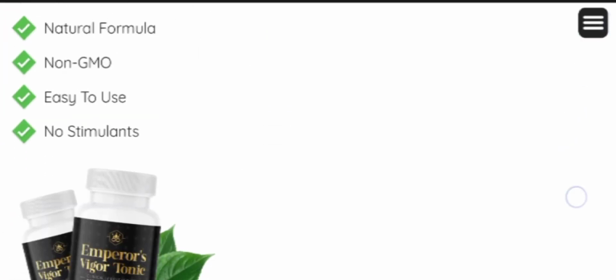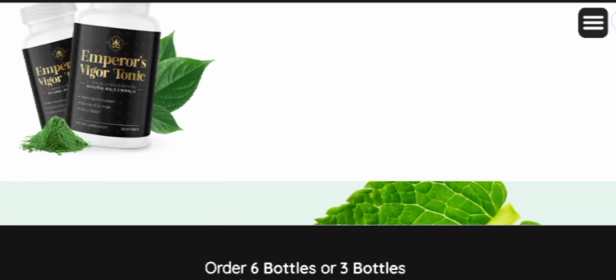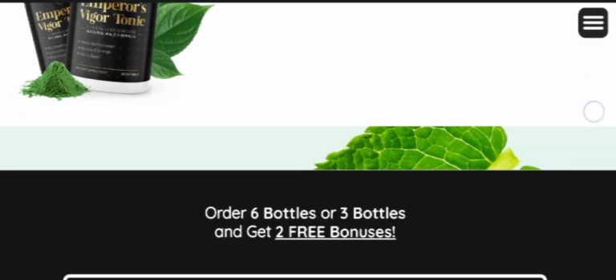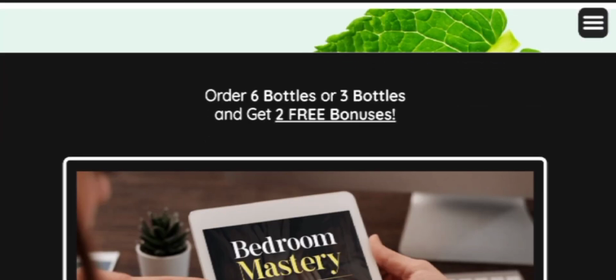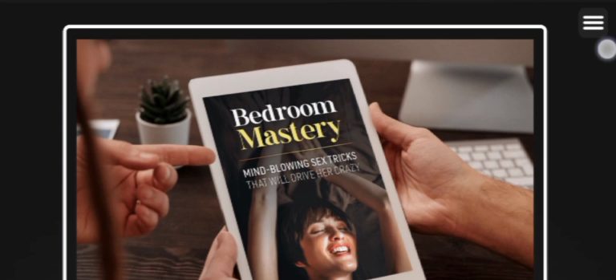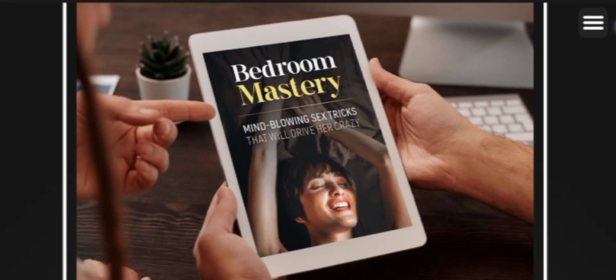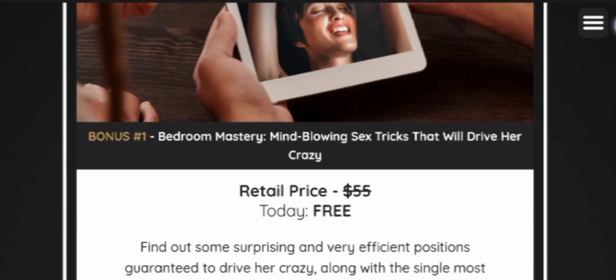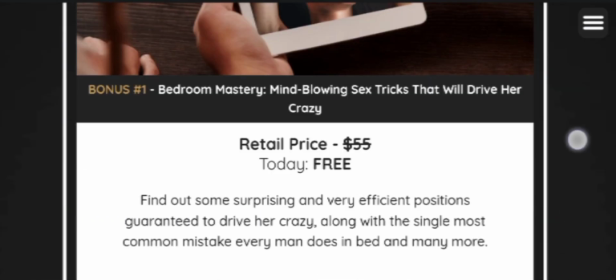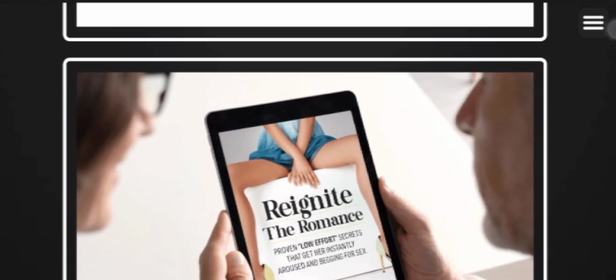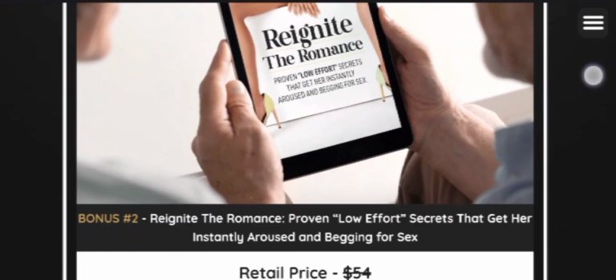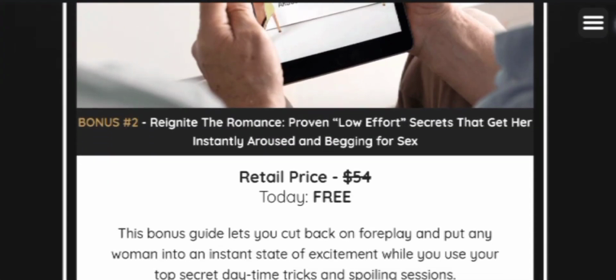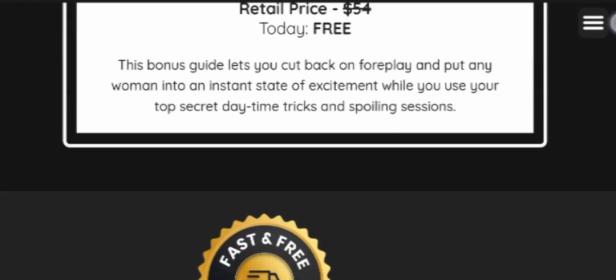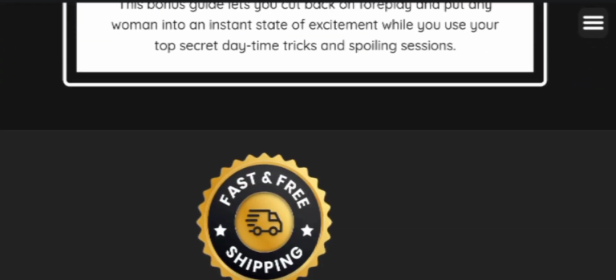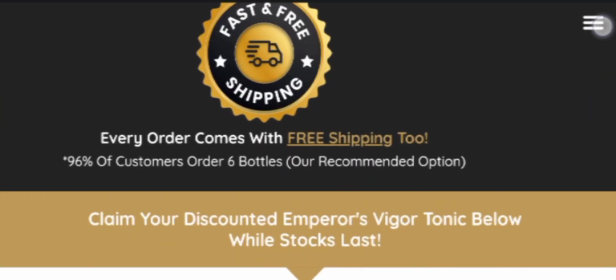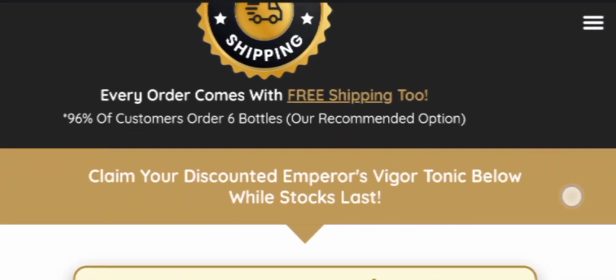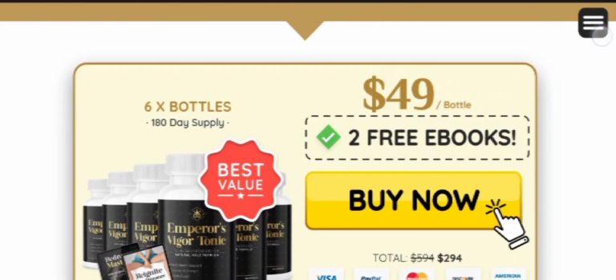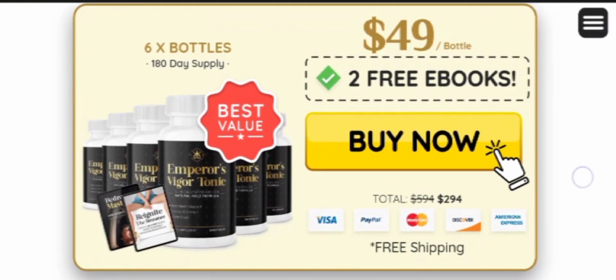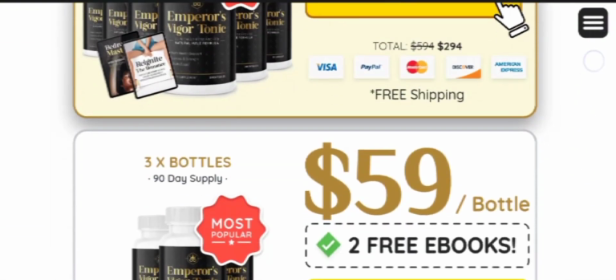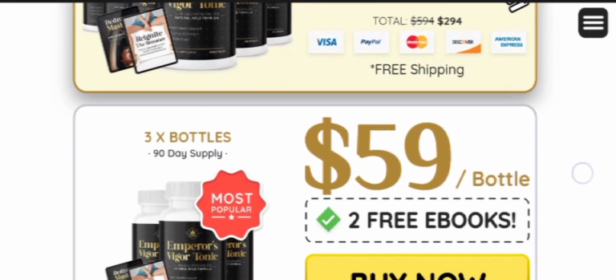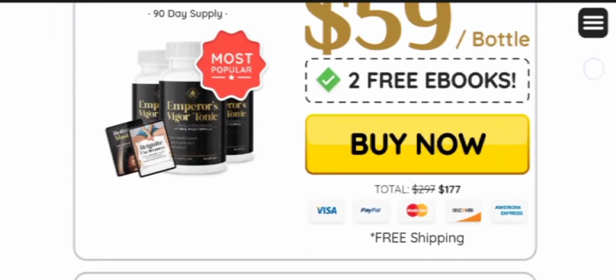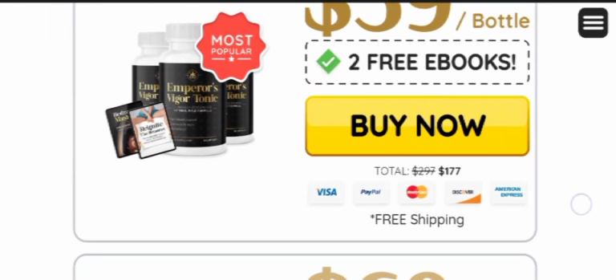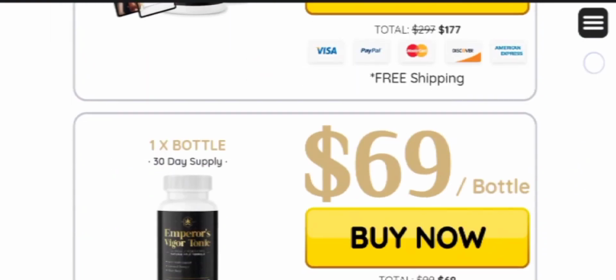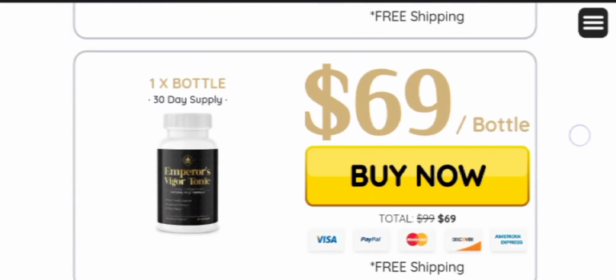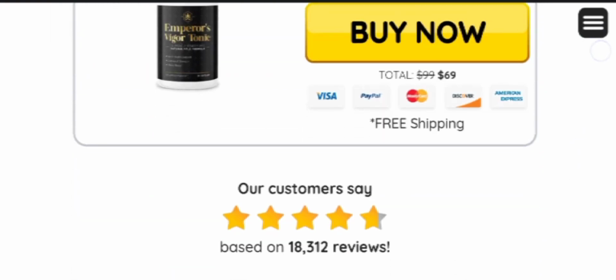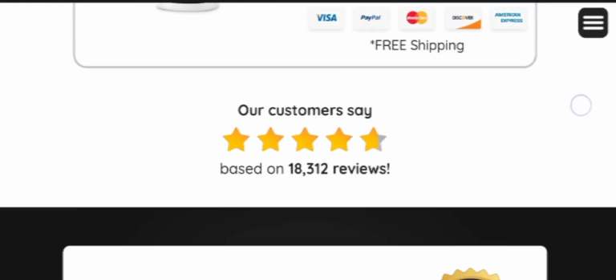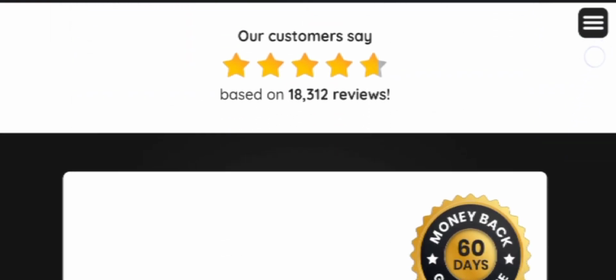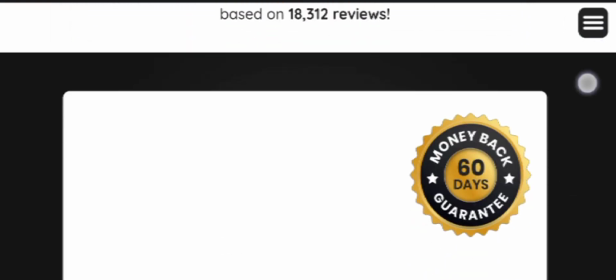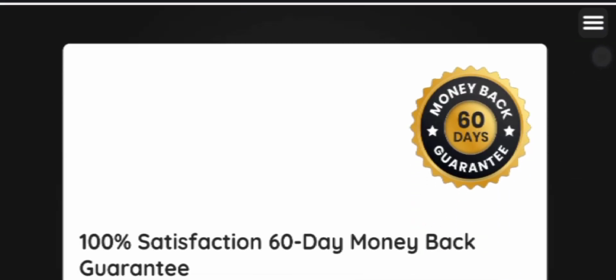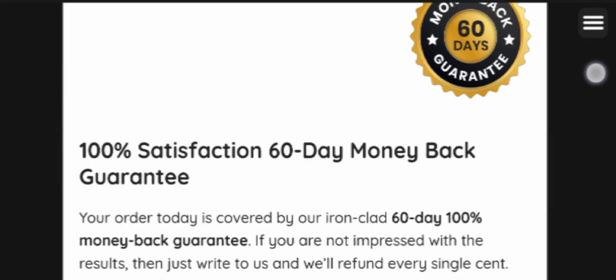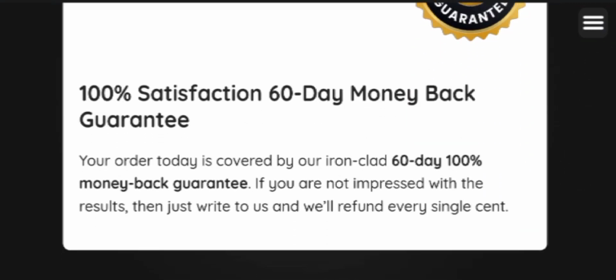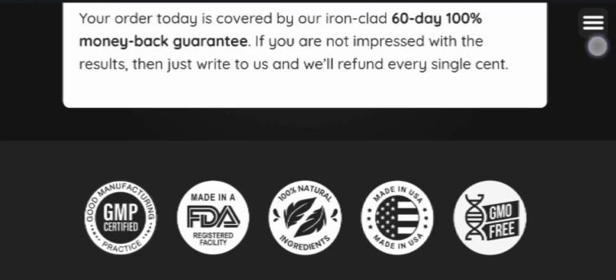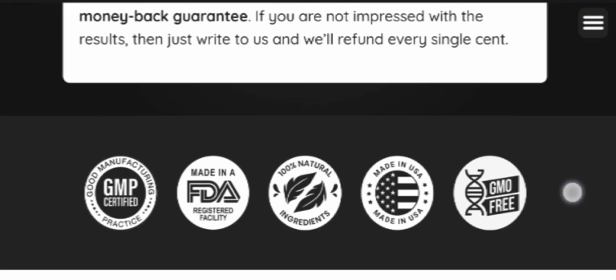As a result, the body experiences high energy levels, improved moods, and other overall health benefits. You can also see previous users' testimonials on their official website — the link is in the description box below.